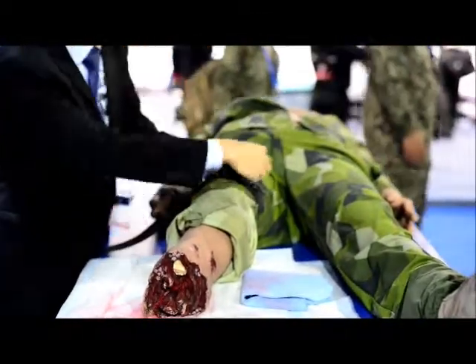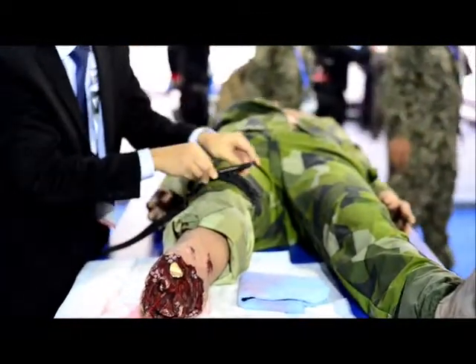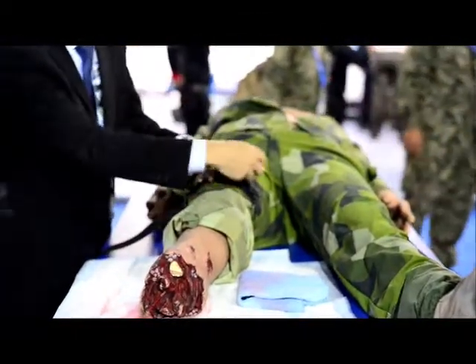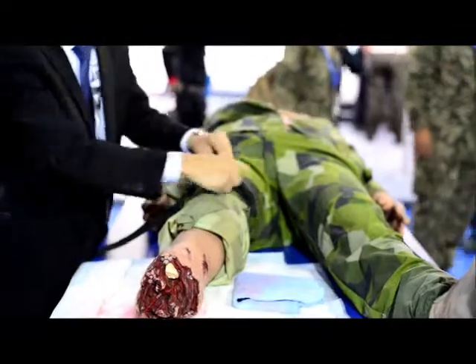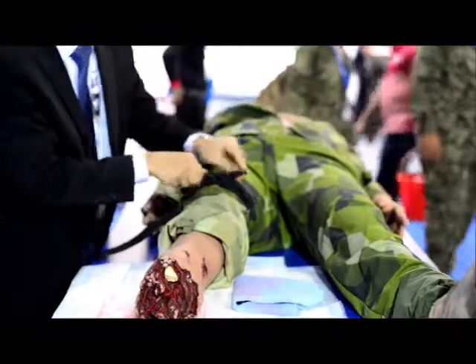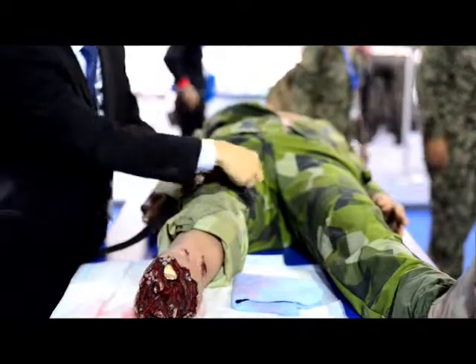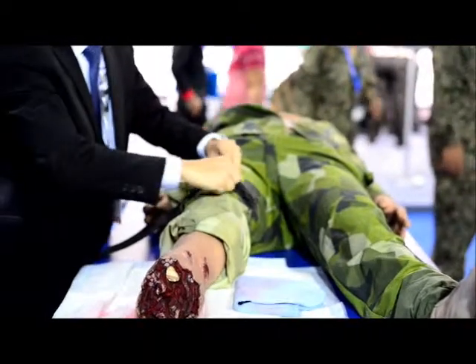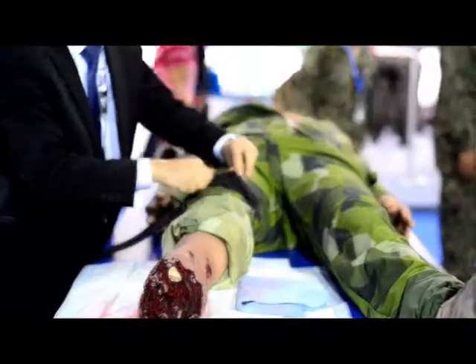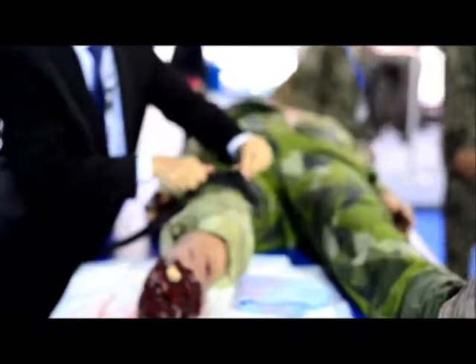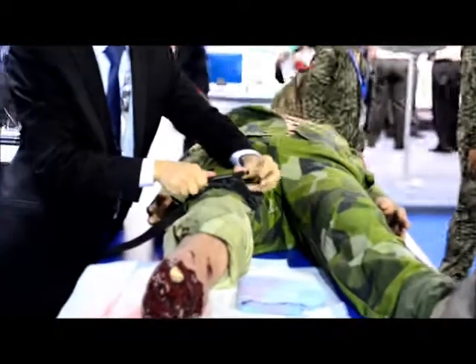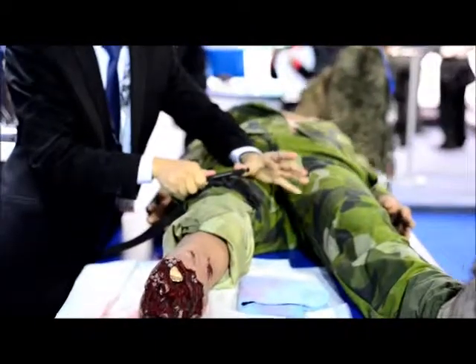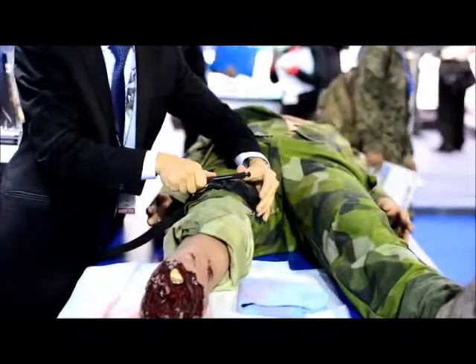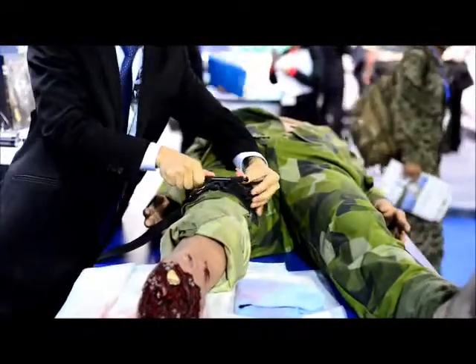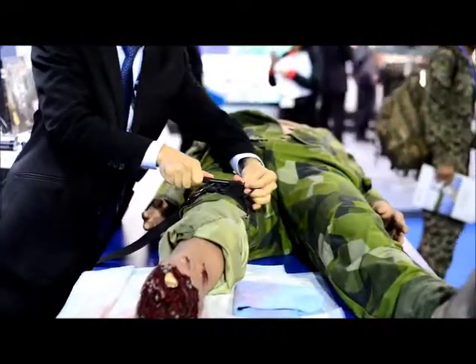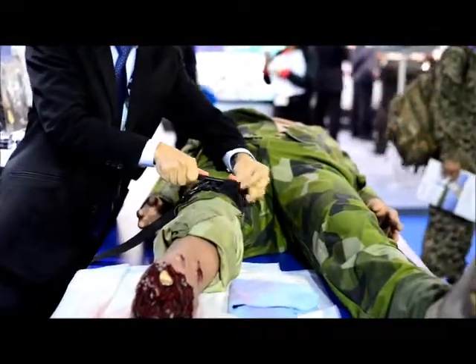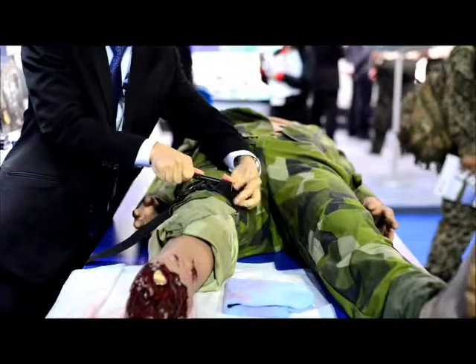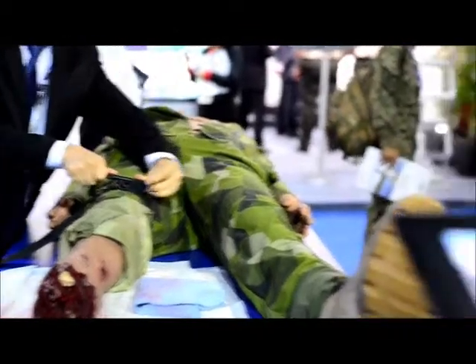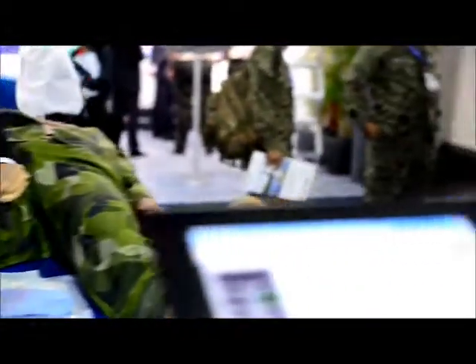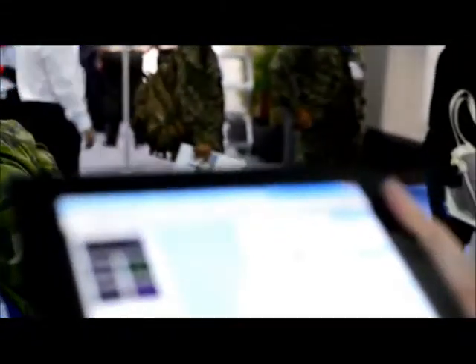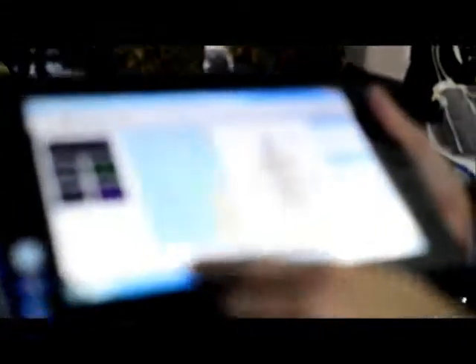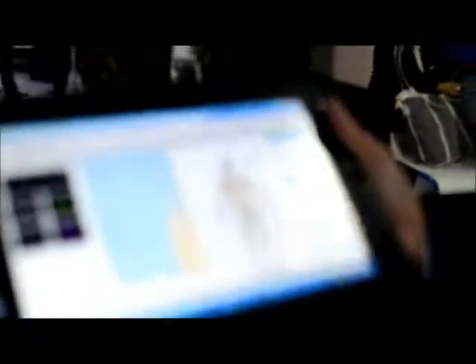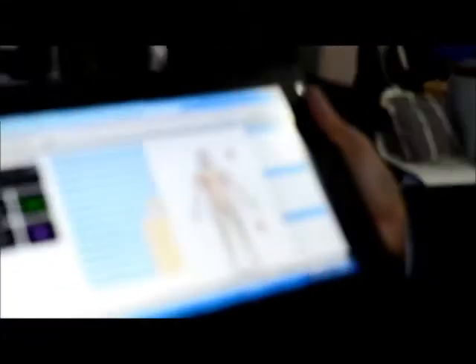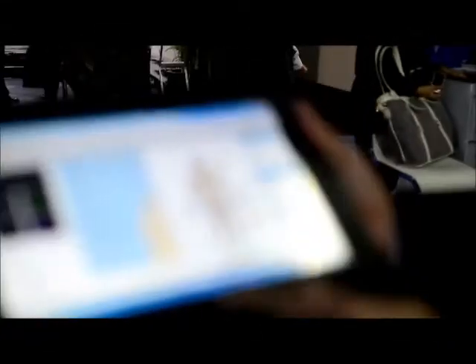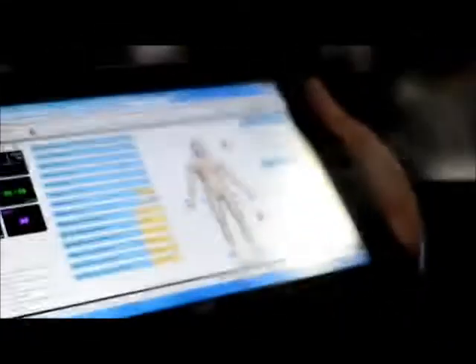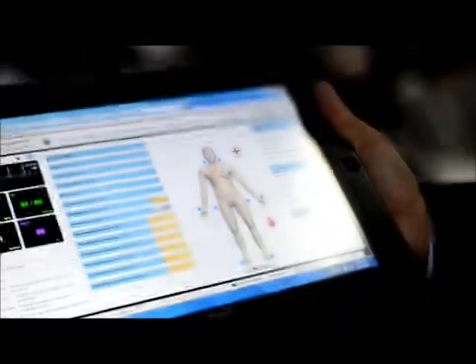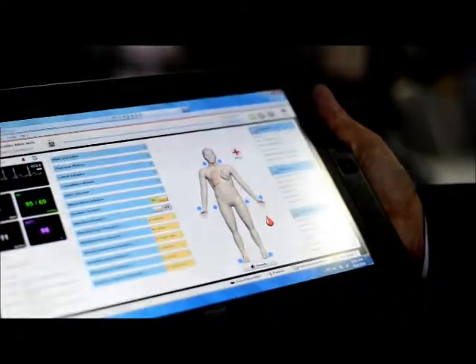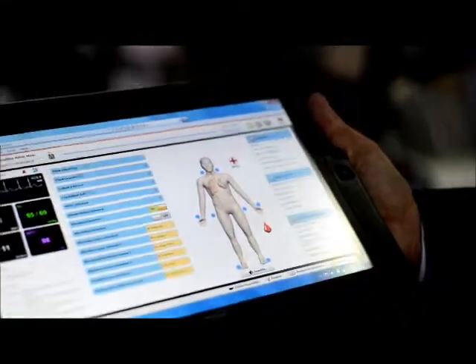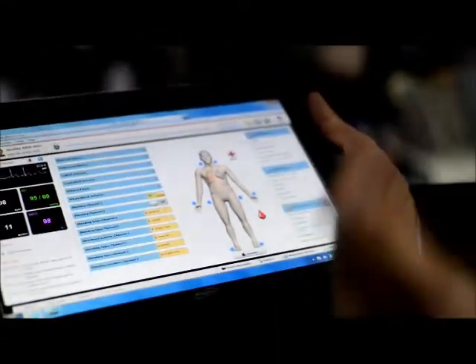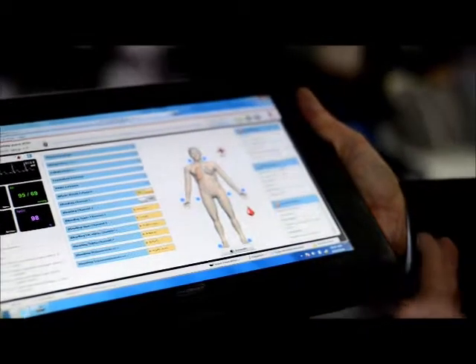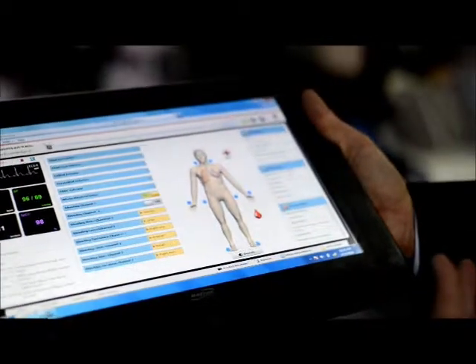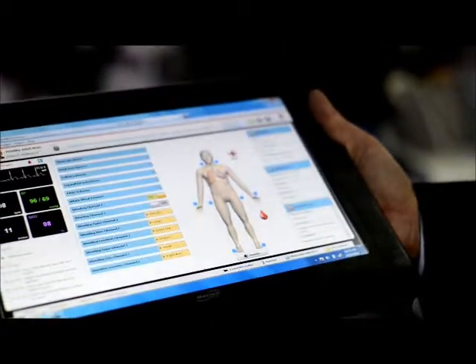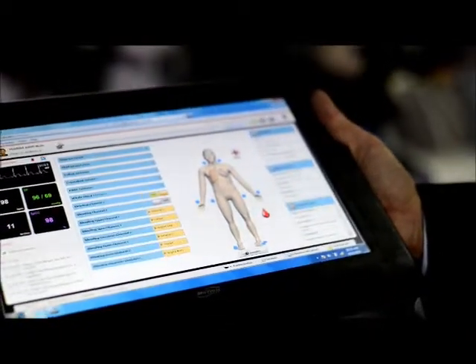Upon giving the right medical interventions we will be able to stop the bleeding. In all simulation training we will be able to get feedback into the instructor's PC telling him that the appropriate medical treatment has been given.